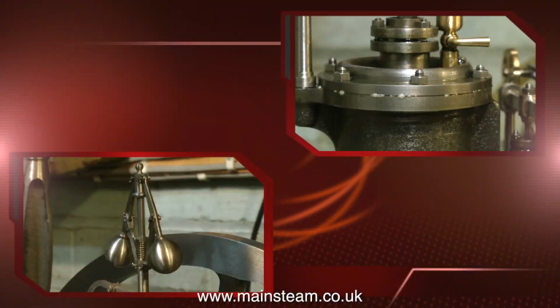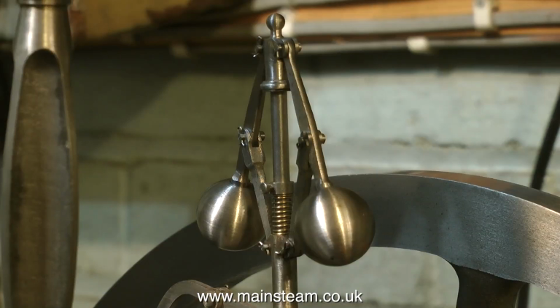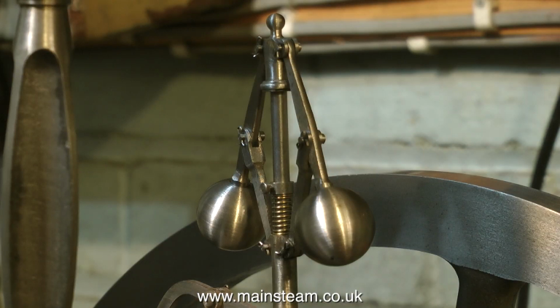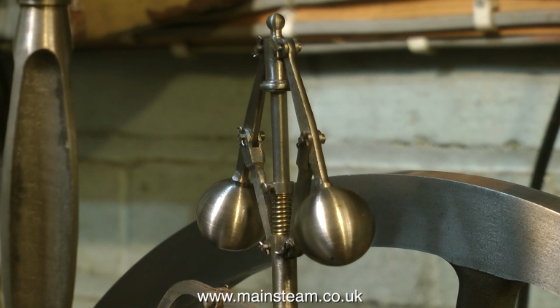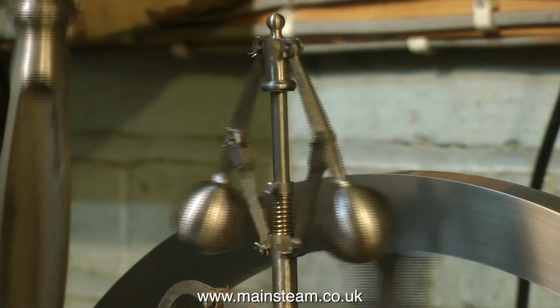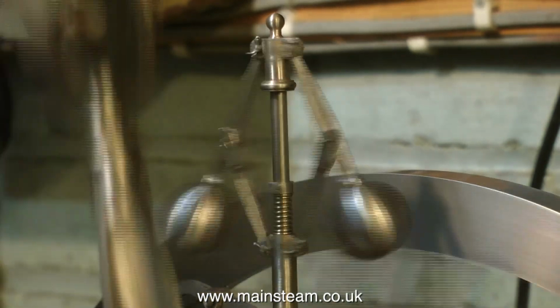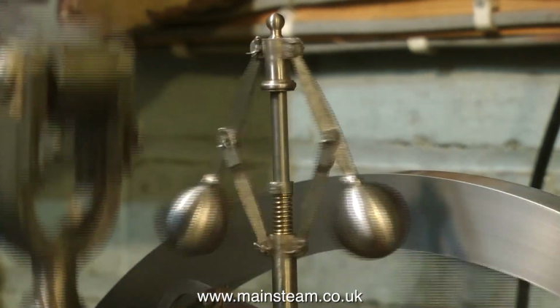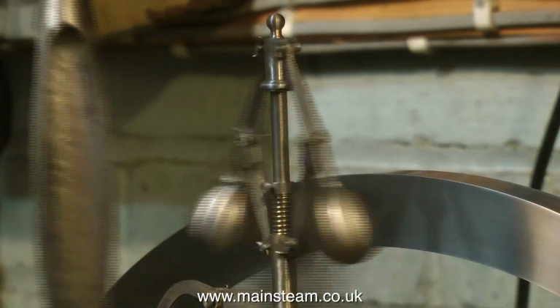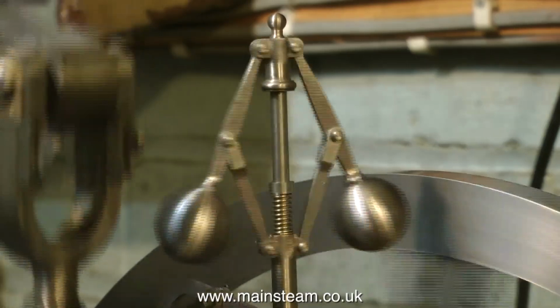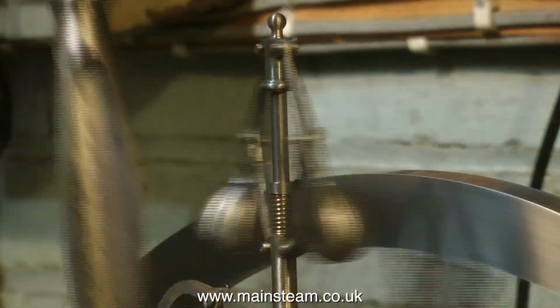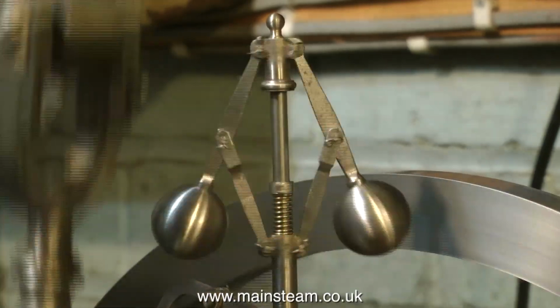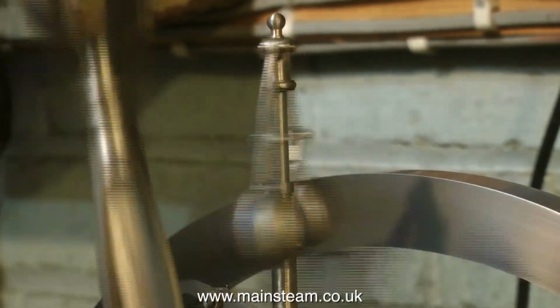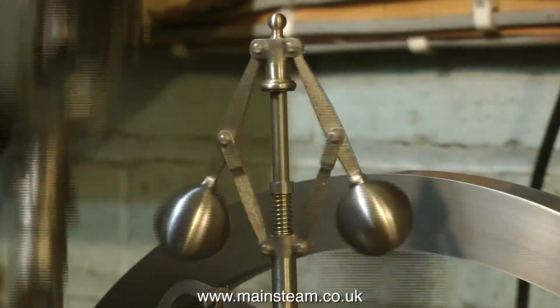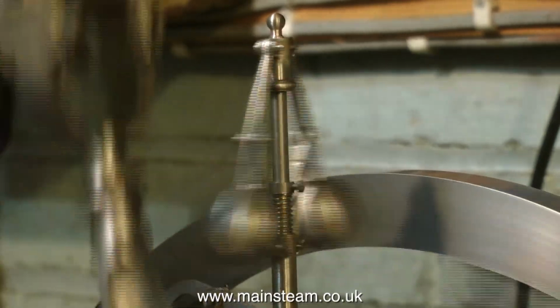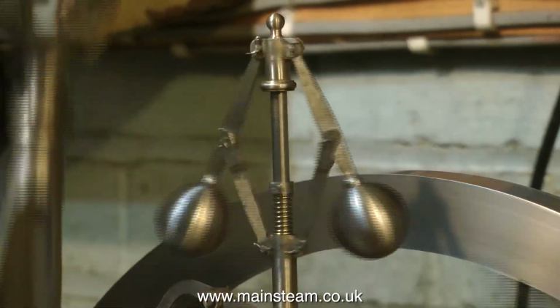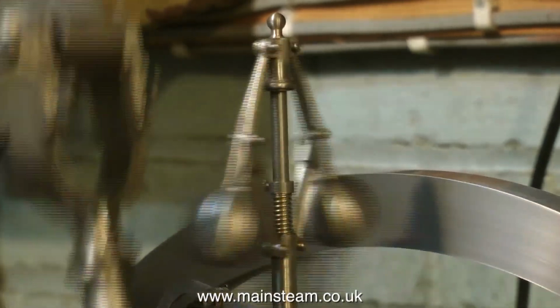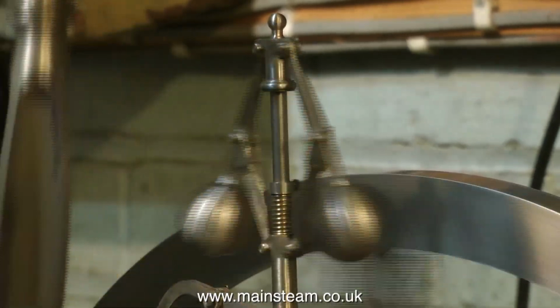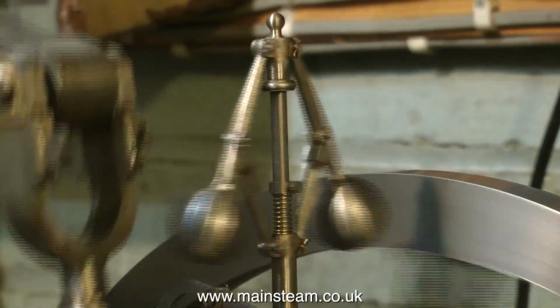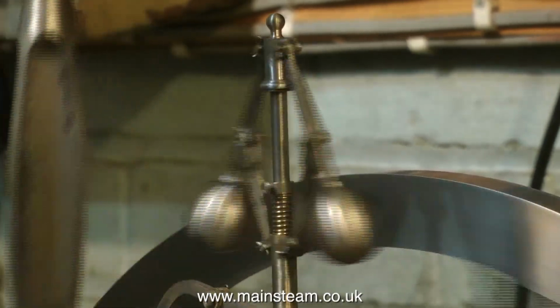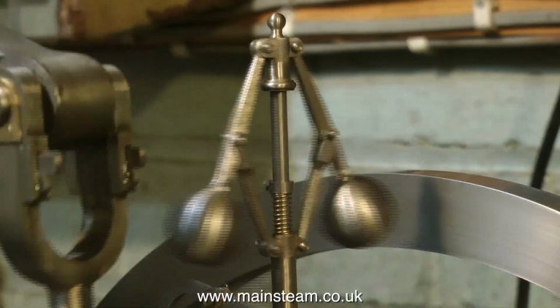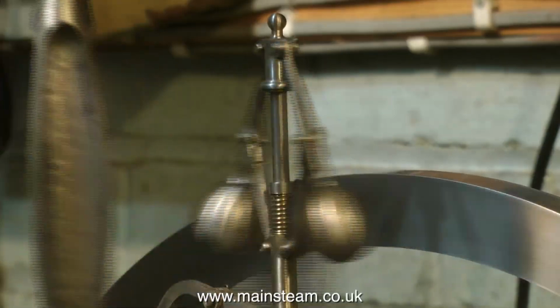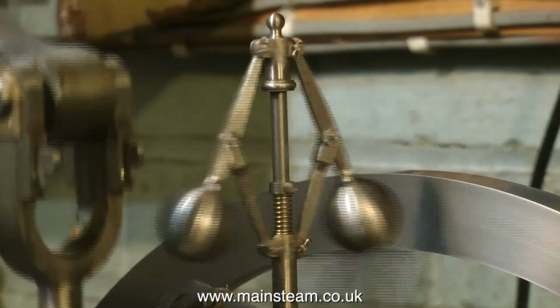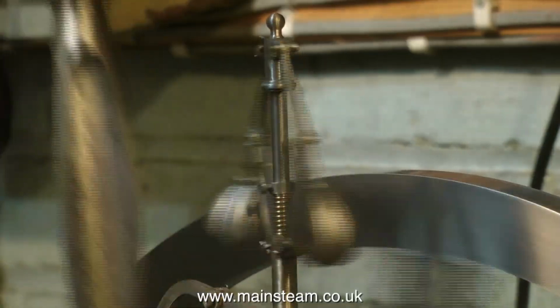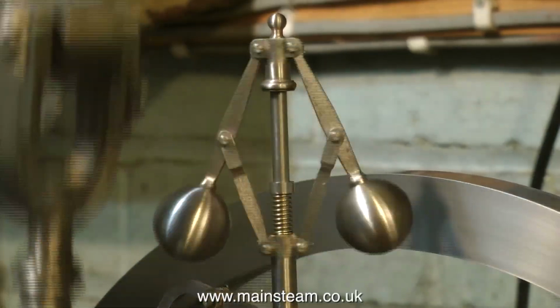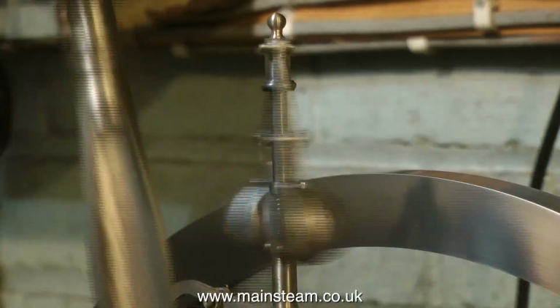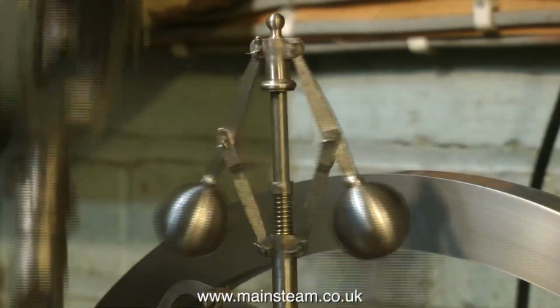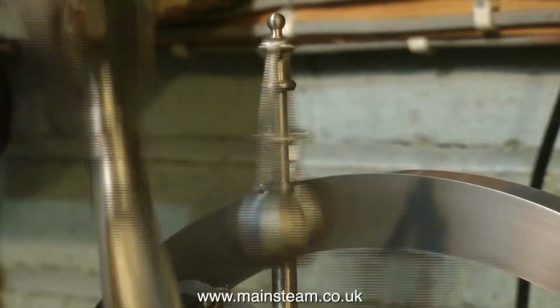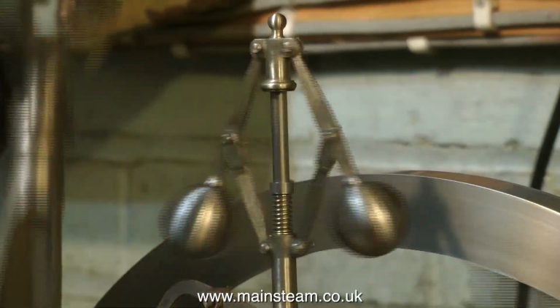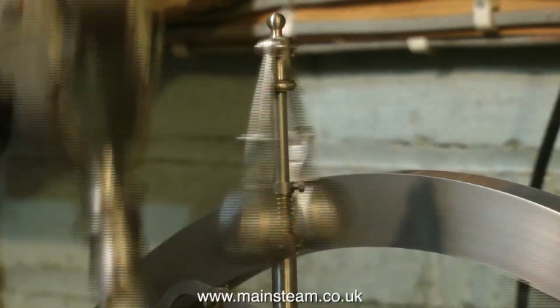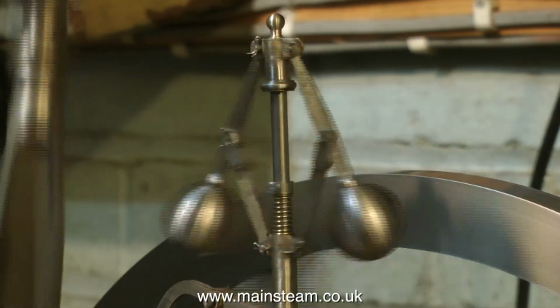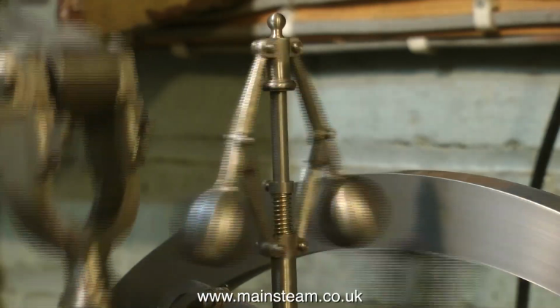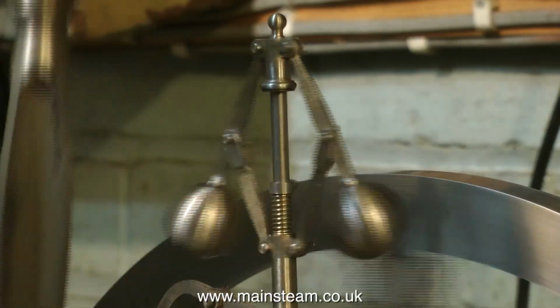Another minor but interesting problem is that when I first ran this engine at a good speed the governor hit the flywheel, so I put a small spring in place — as you can see here — which may or may not be shown on the drawing, but it stops the steel balls from contacting the flywheel at speed.